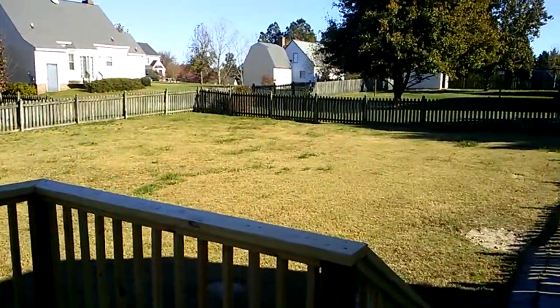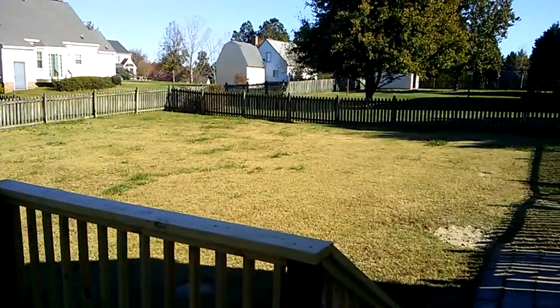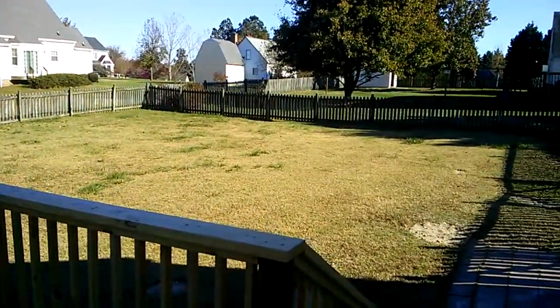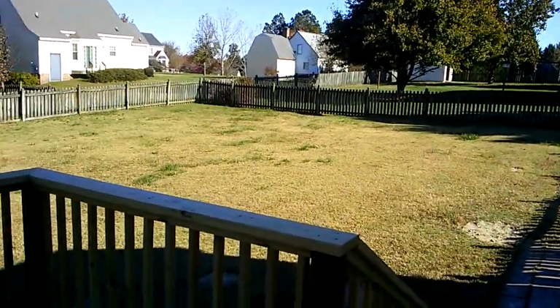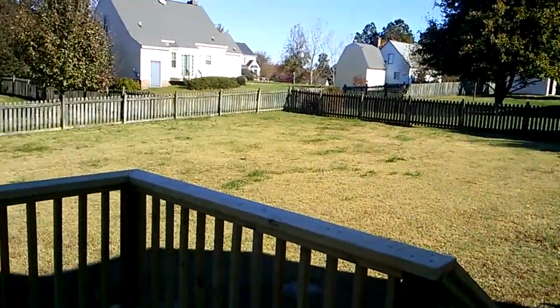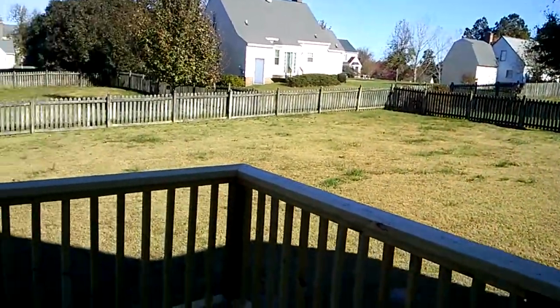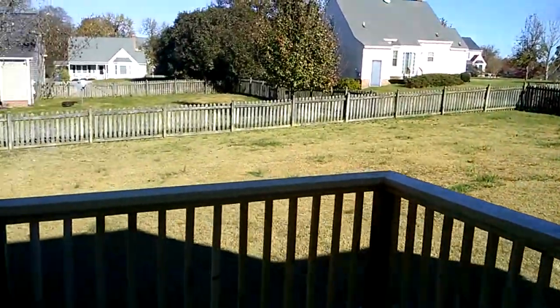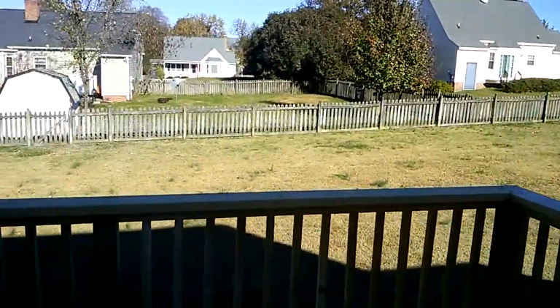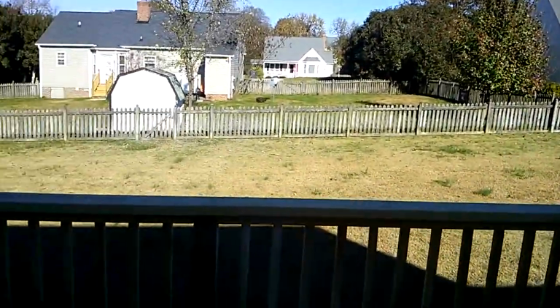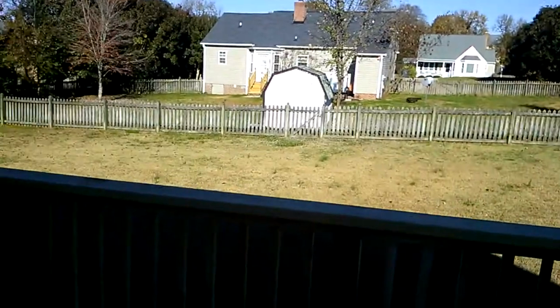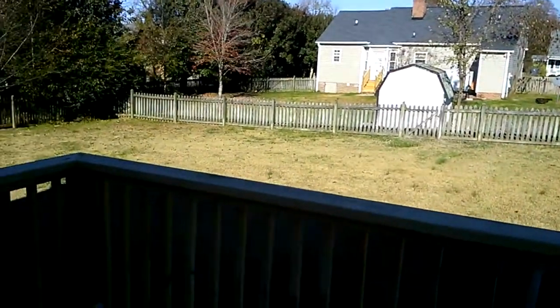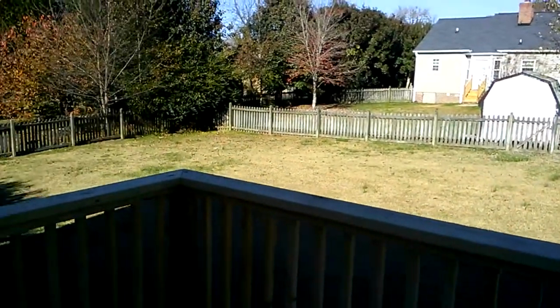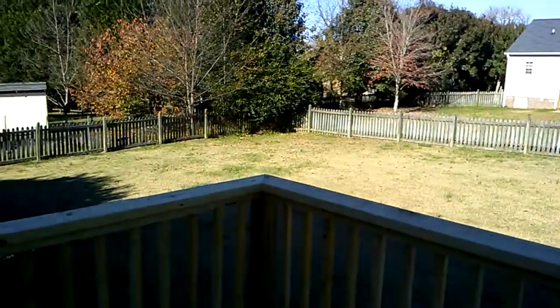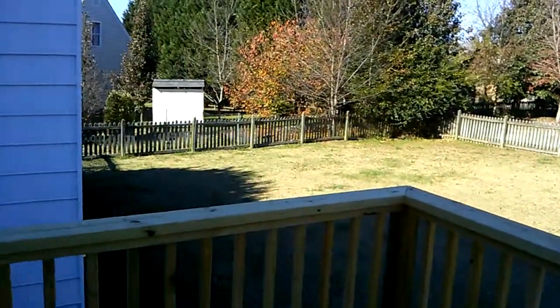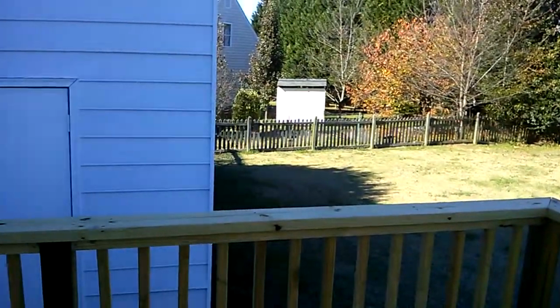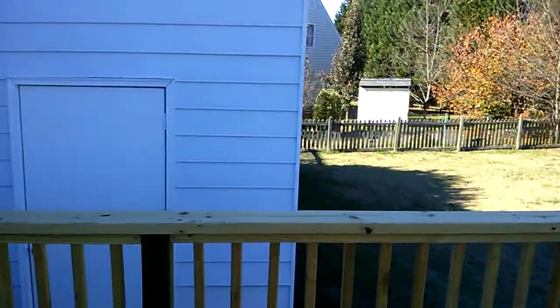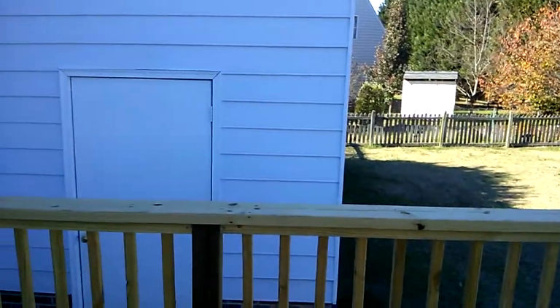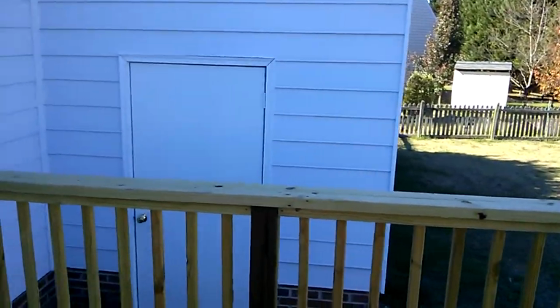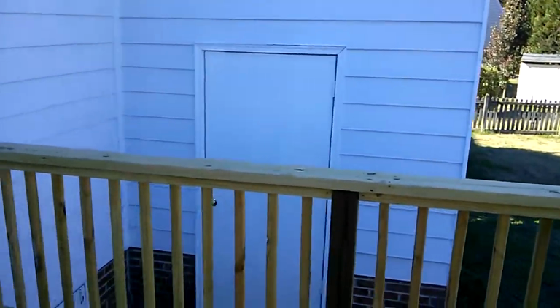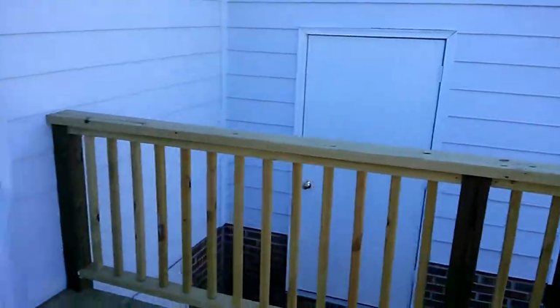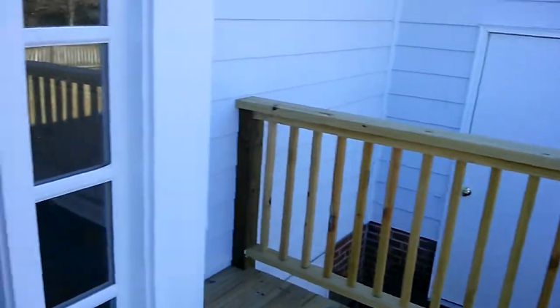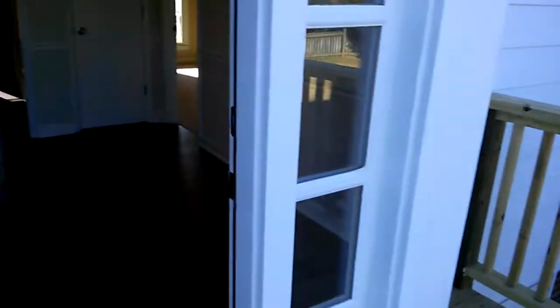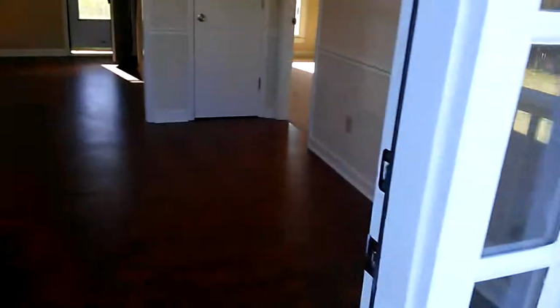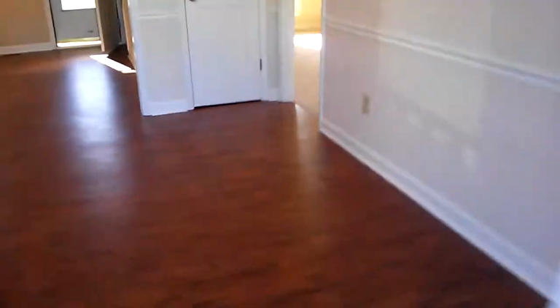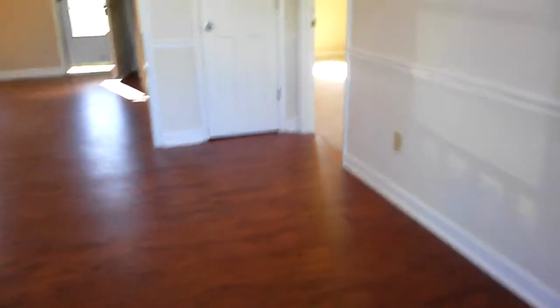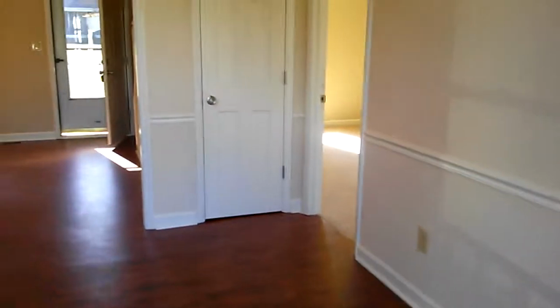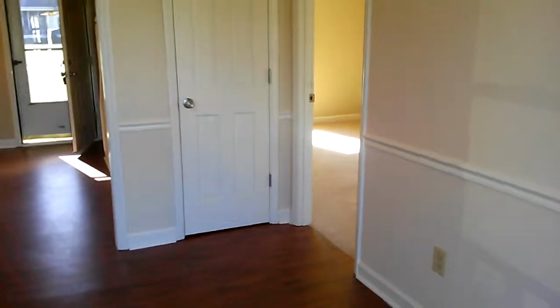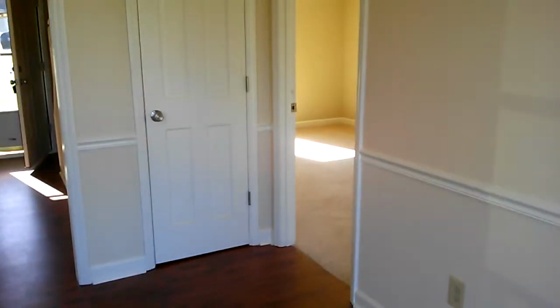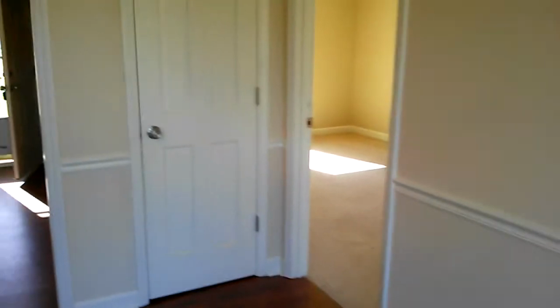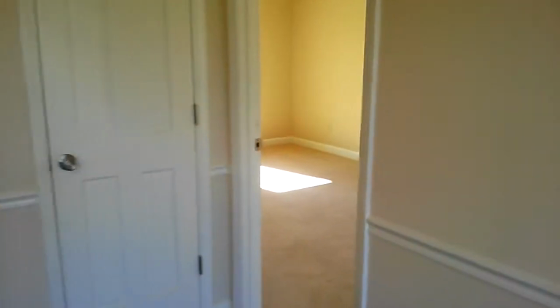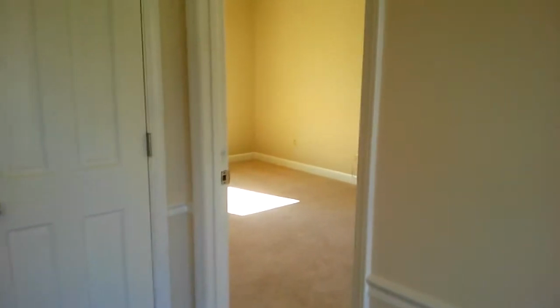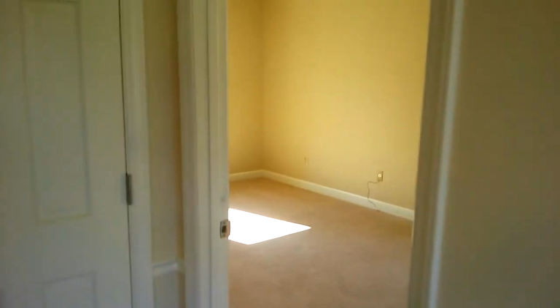Look at back here — big, big fenced yard. Nice, large storage area here too. Something that I think a lot of people are going to love here is that you've got your master suite on the main floor.